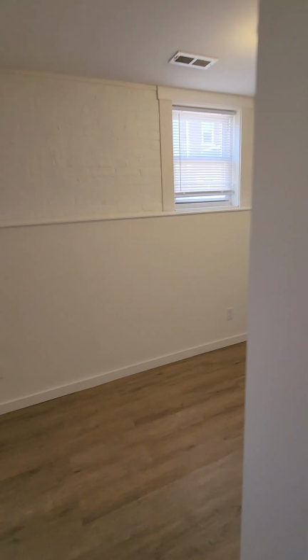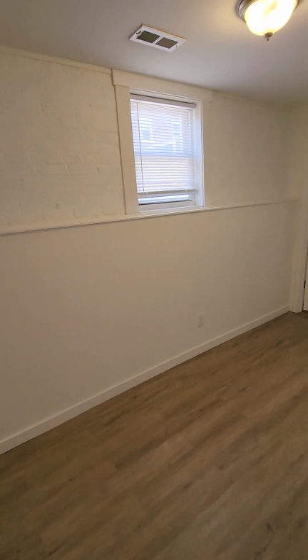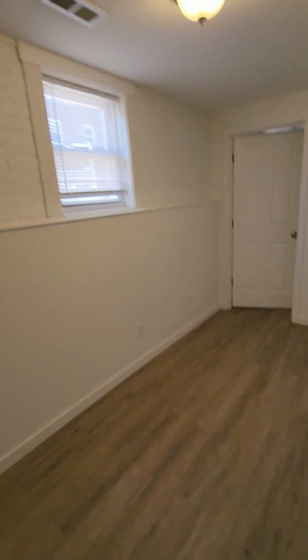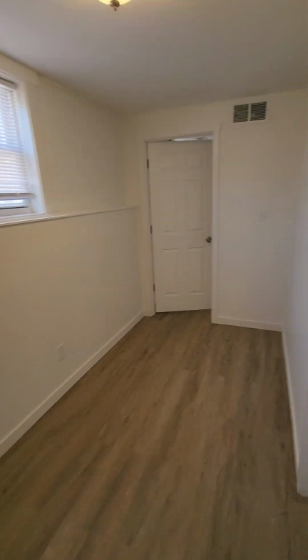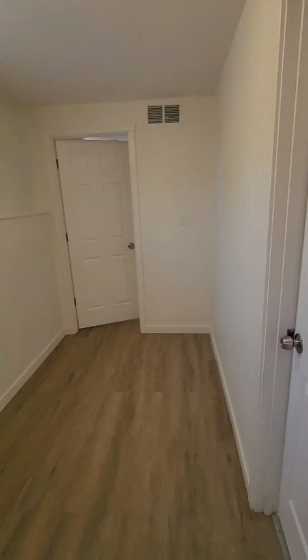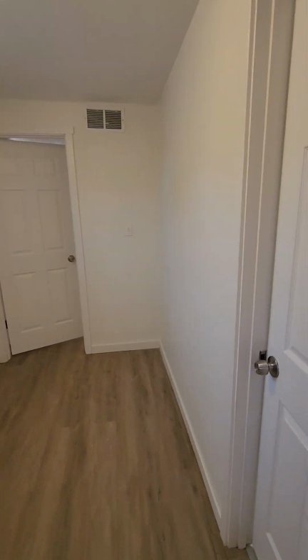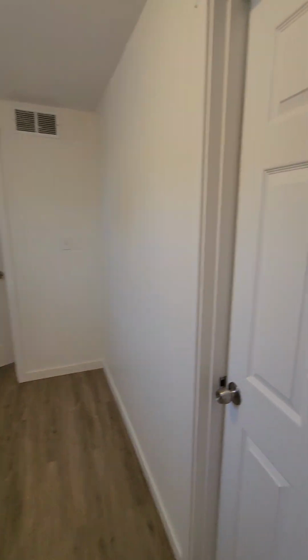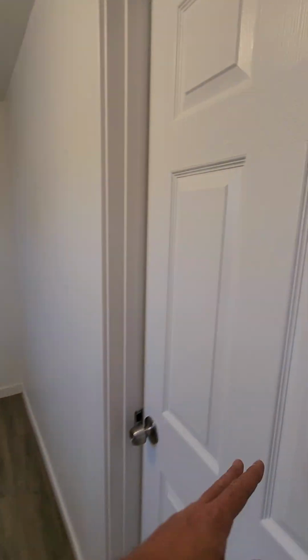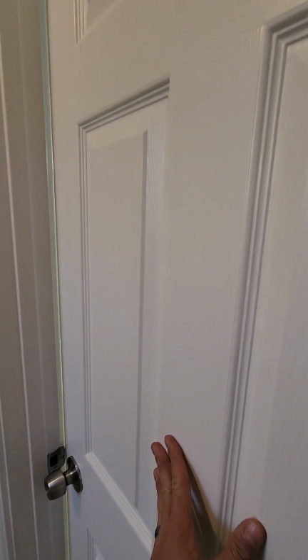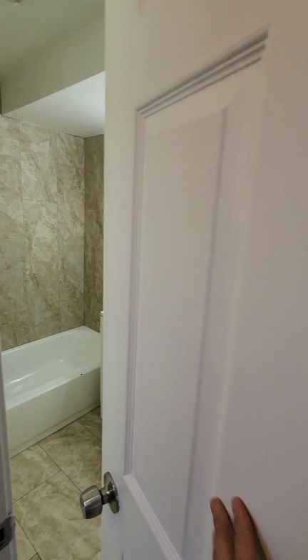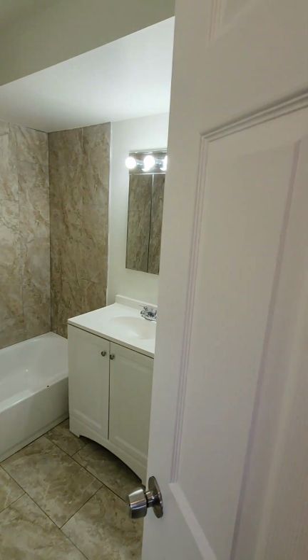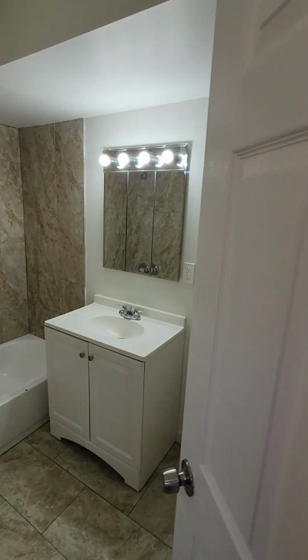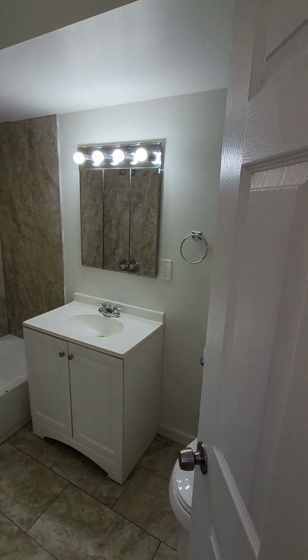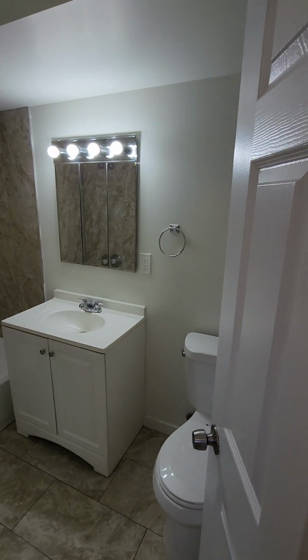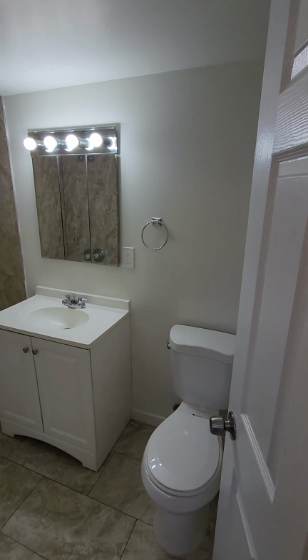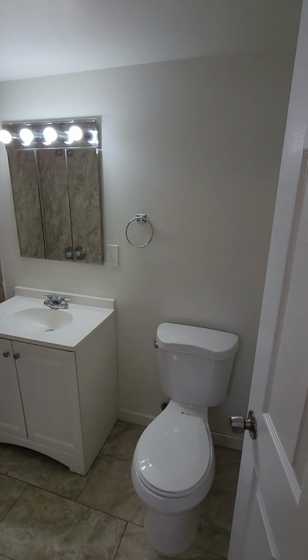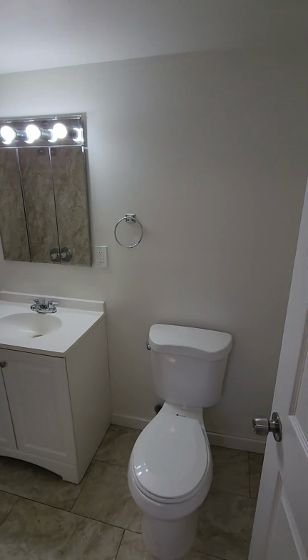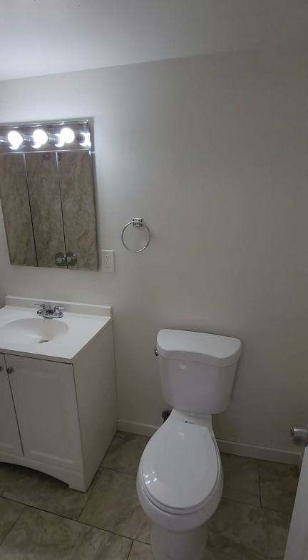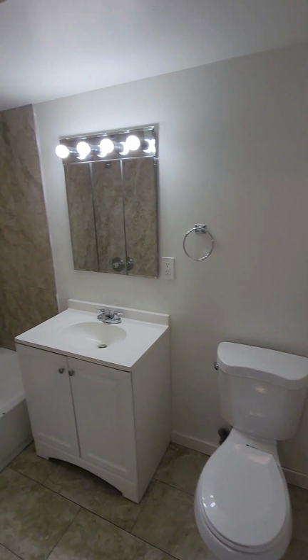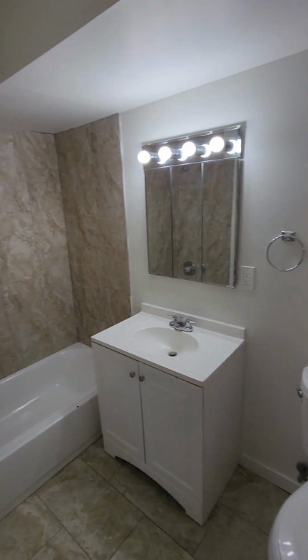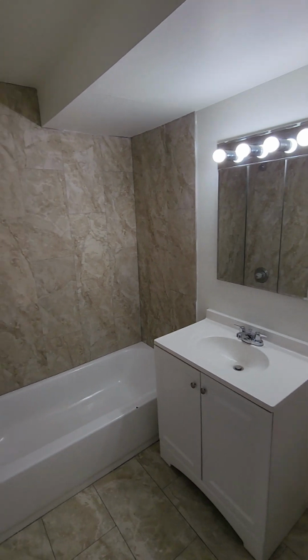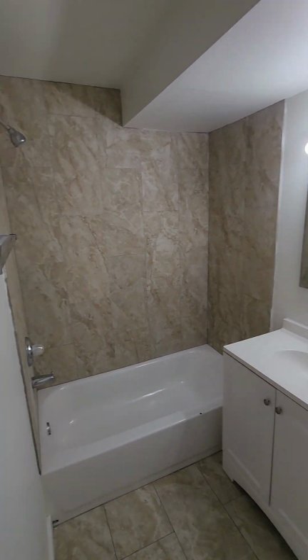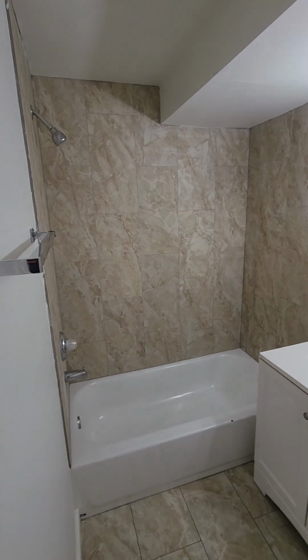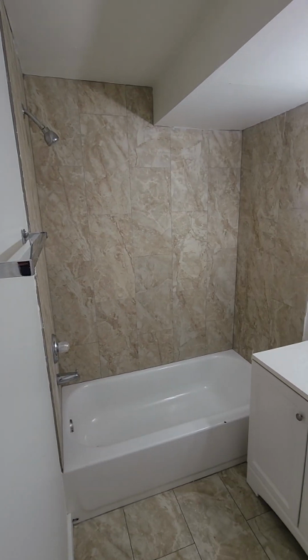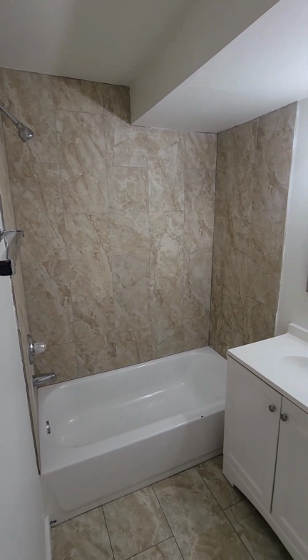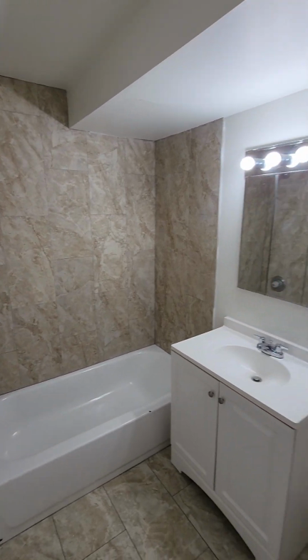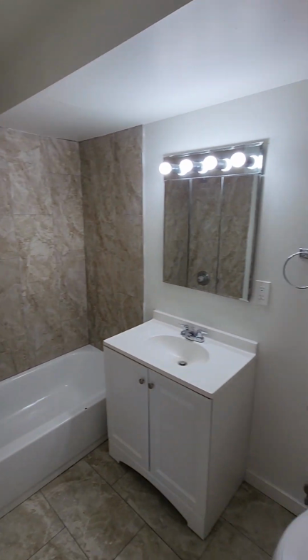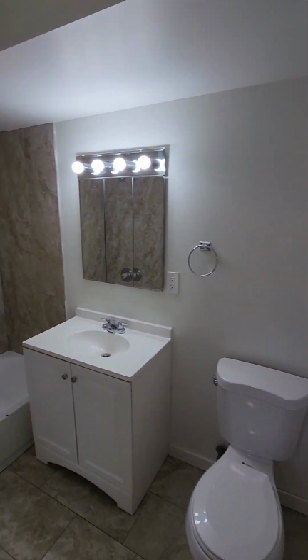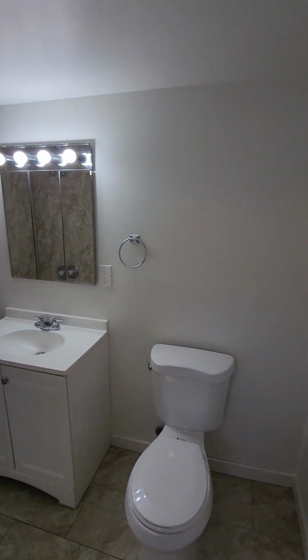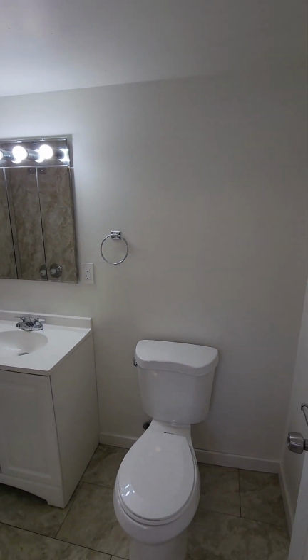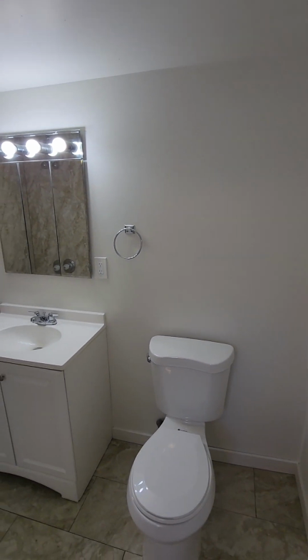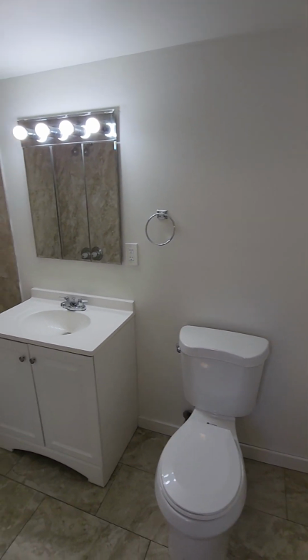From here we're going to get into our bathroom area, which has also been remodeled.